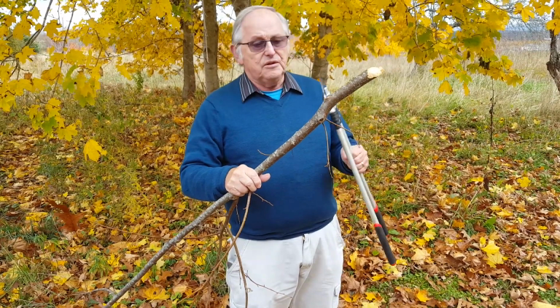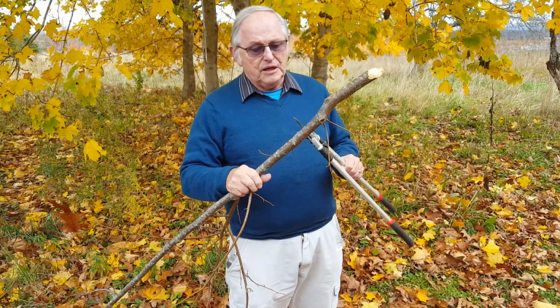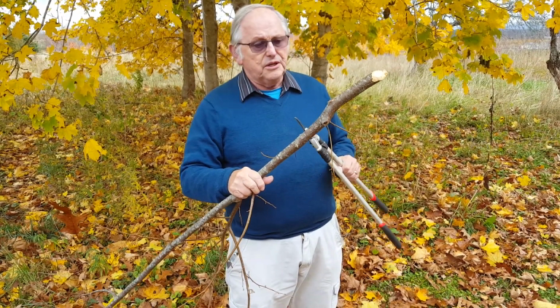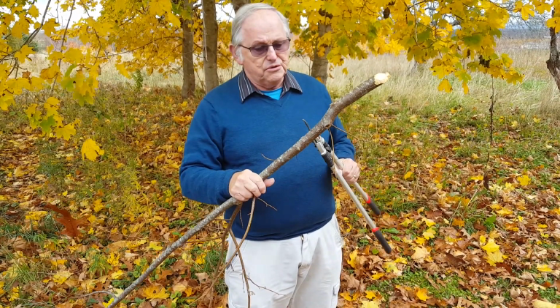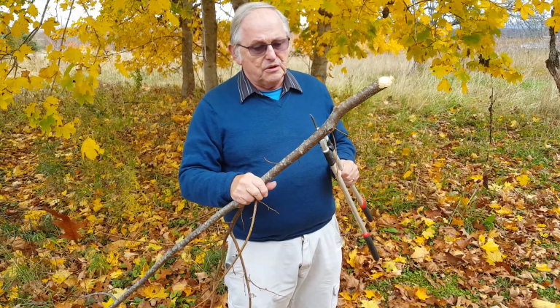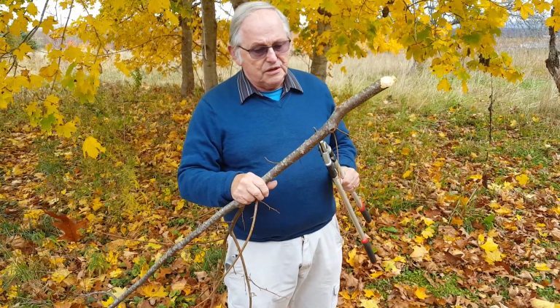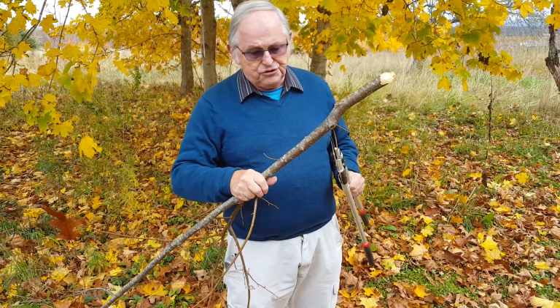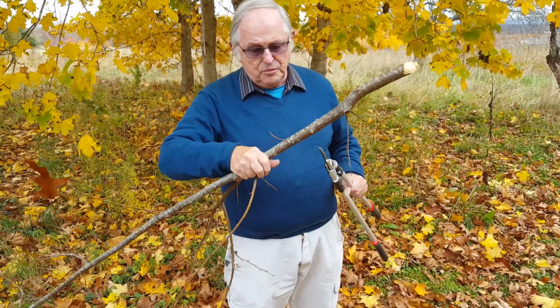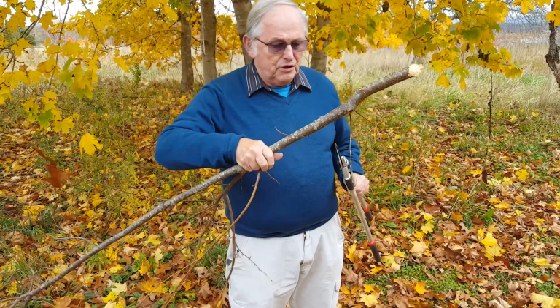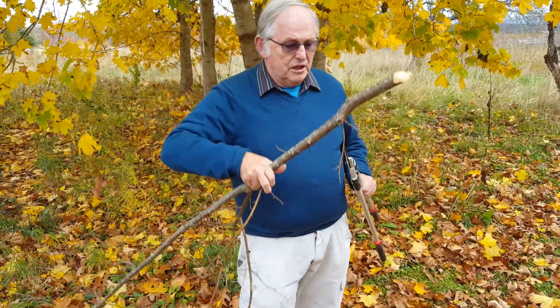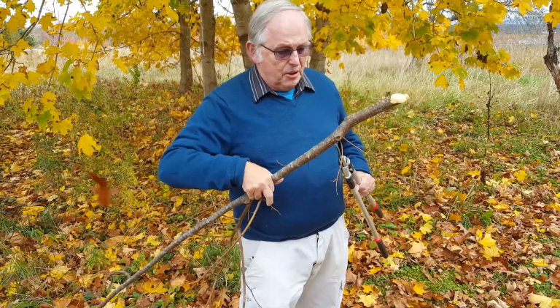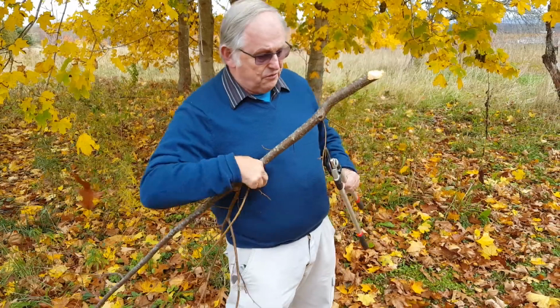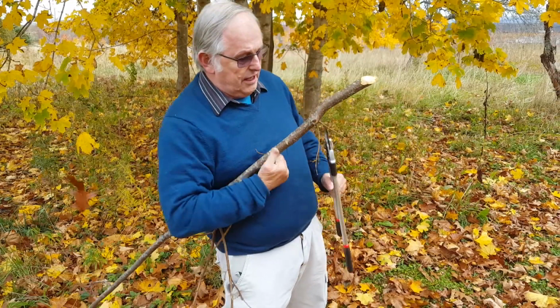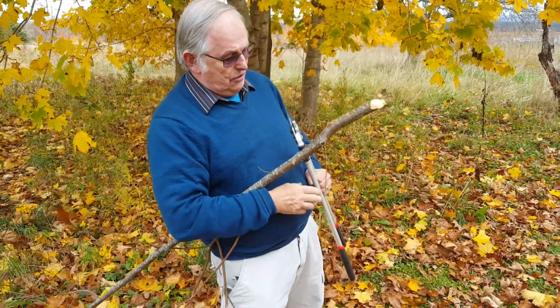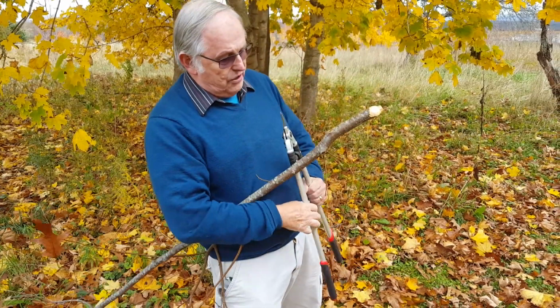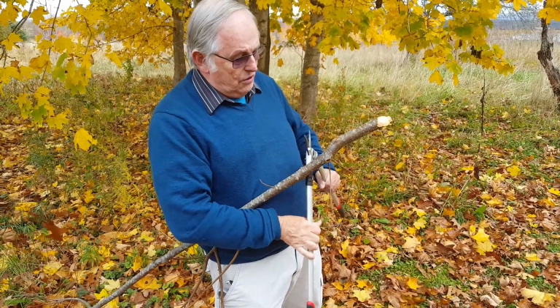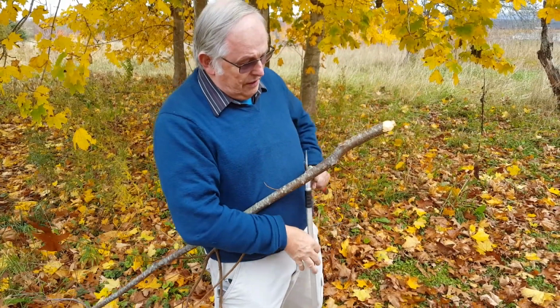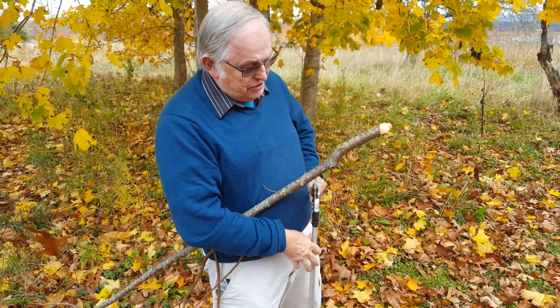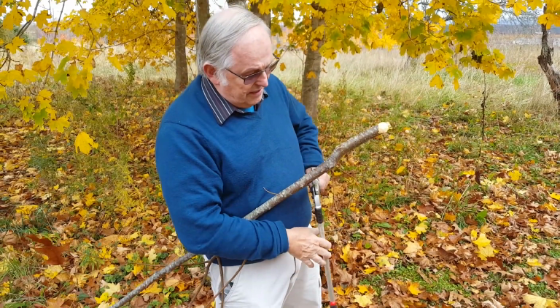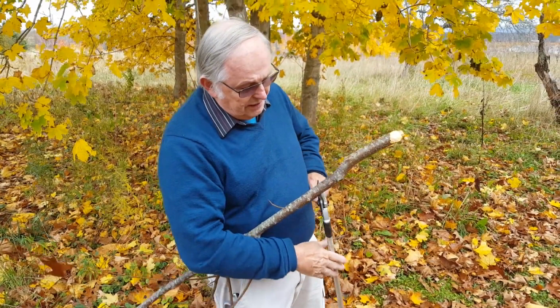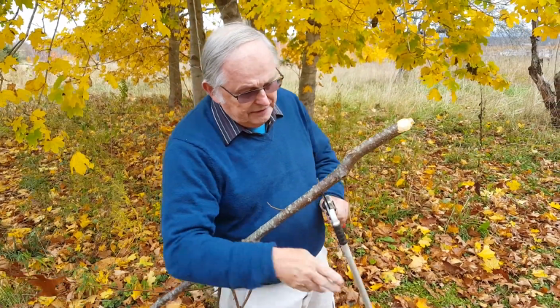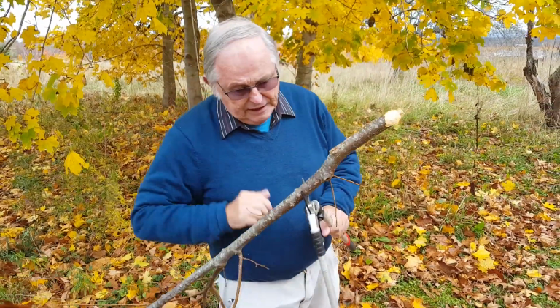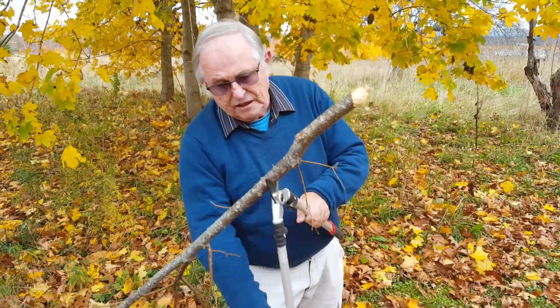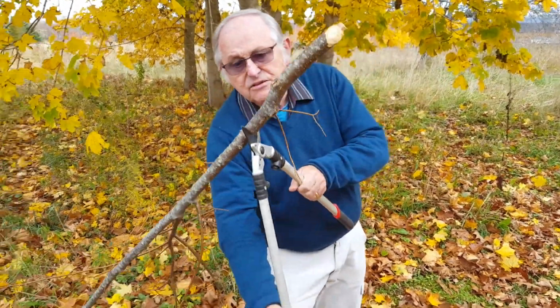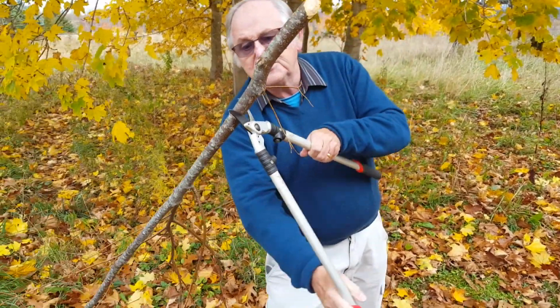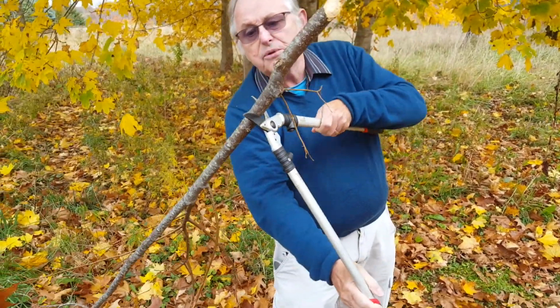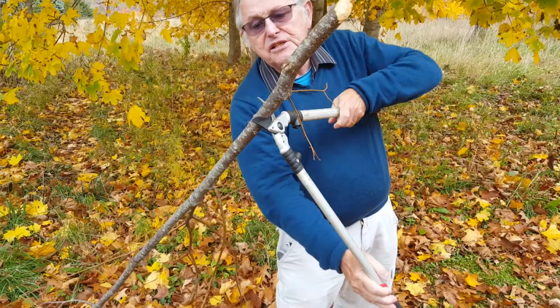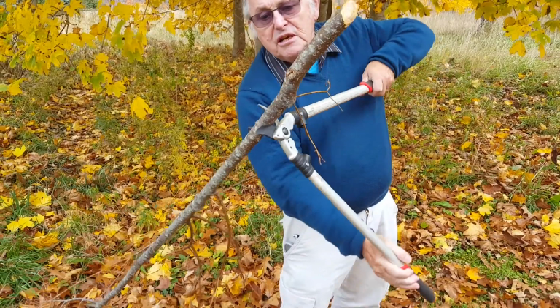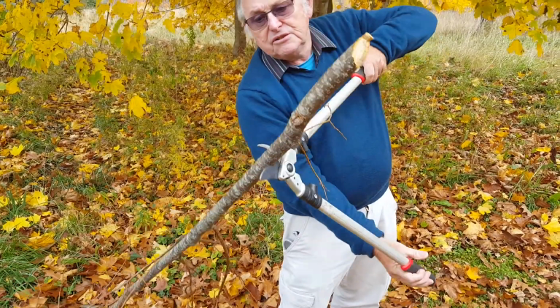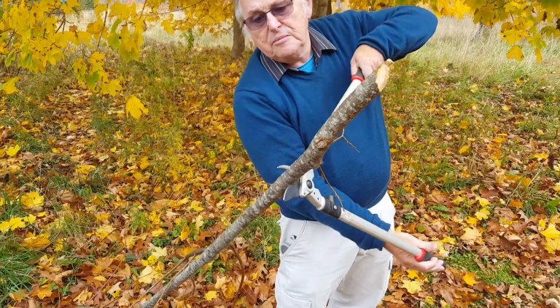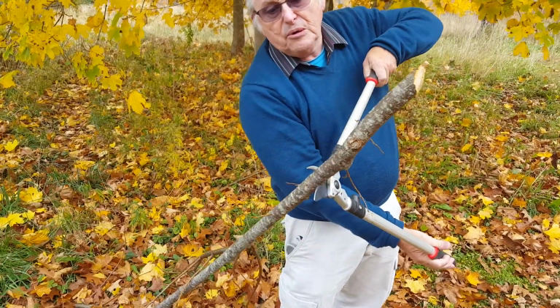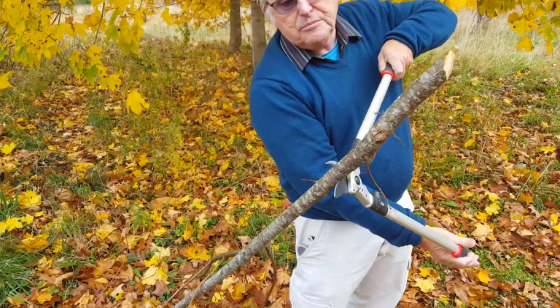So I'll just show you — I'm holding on to the branch with one hand, but I'll show you how easily they cut. And just as simple as this — this is quite a big branch, about an inch.